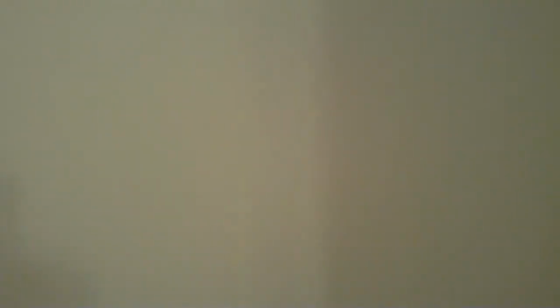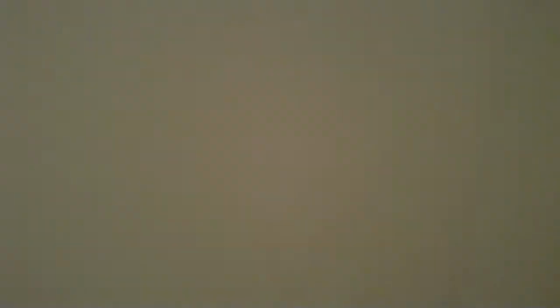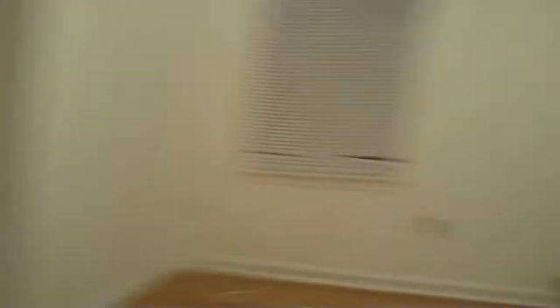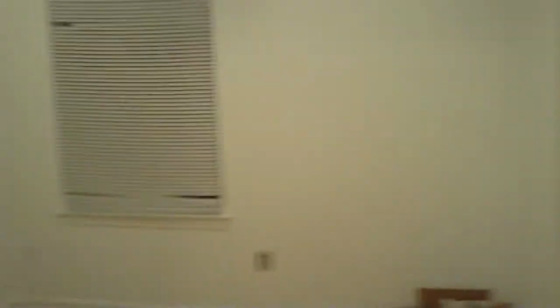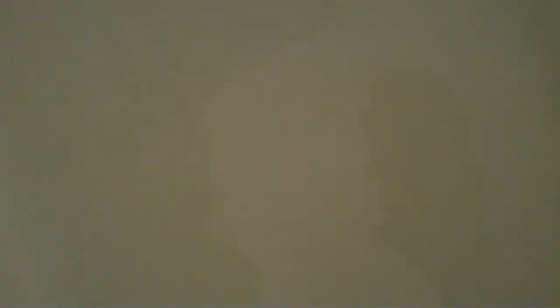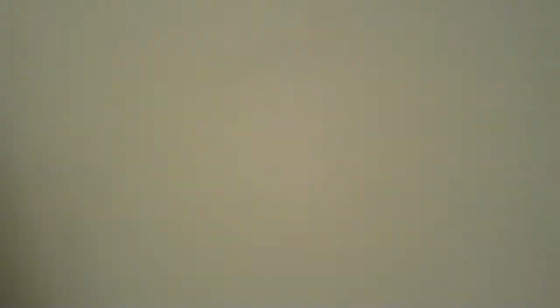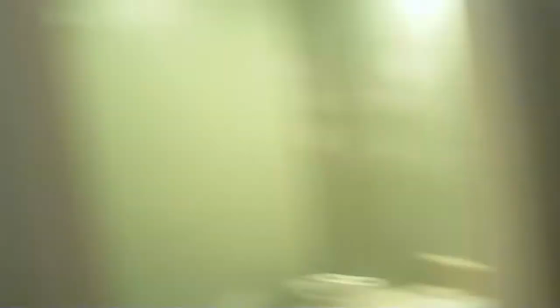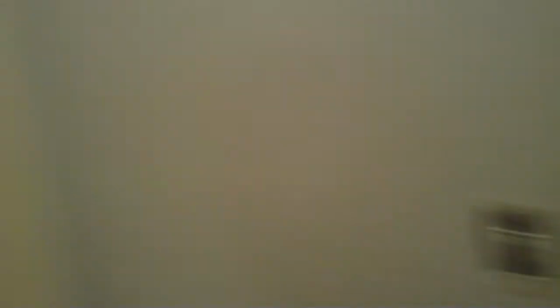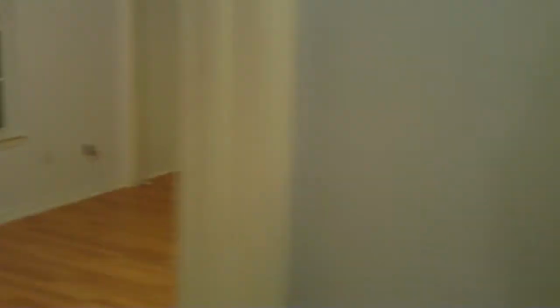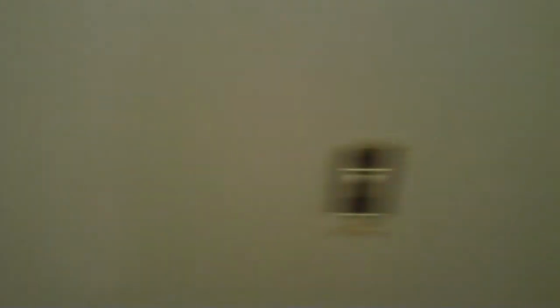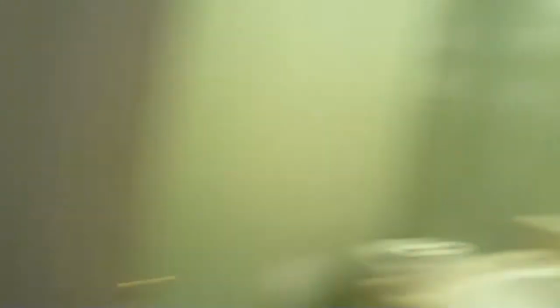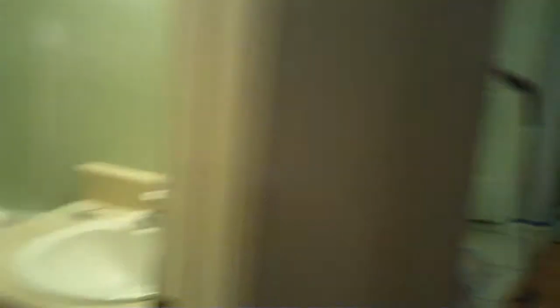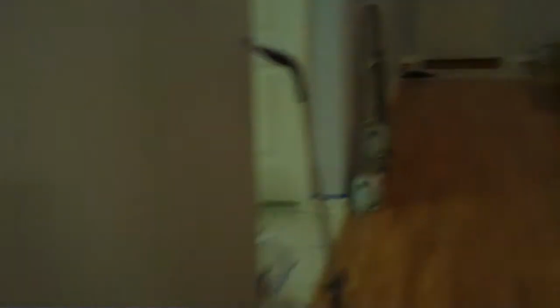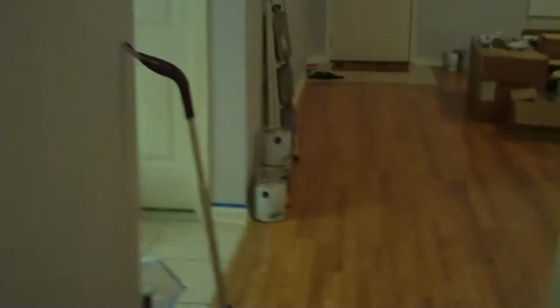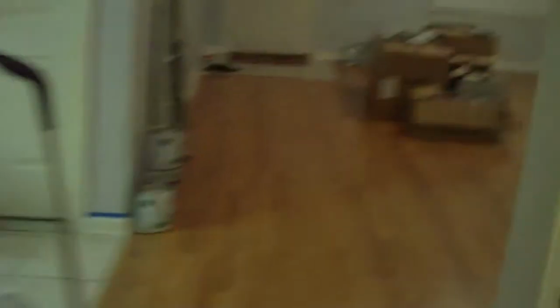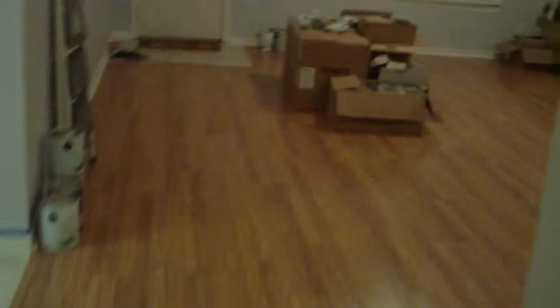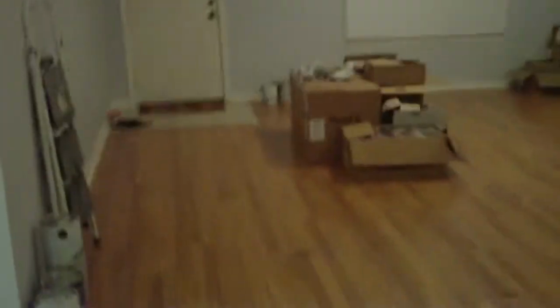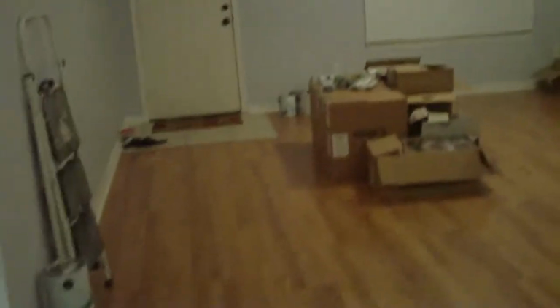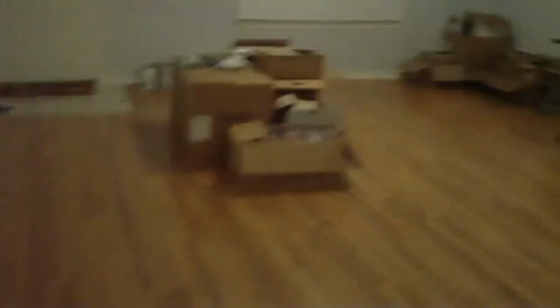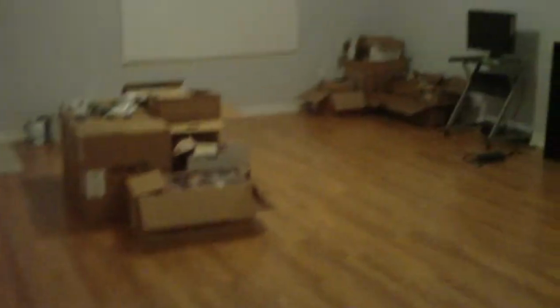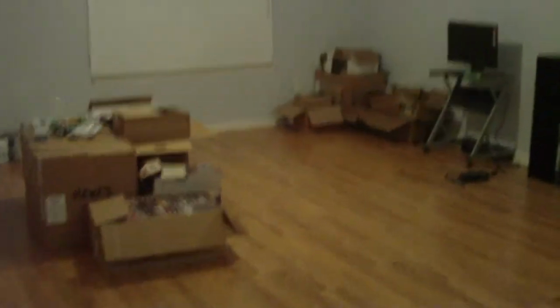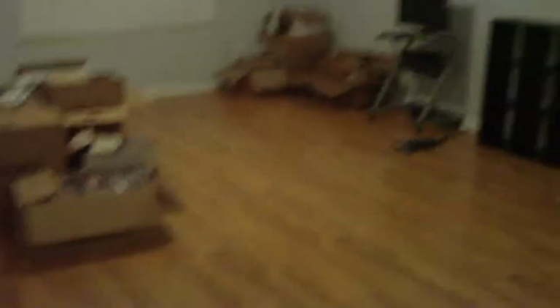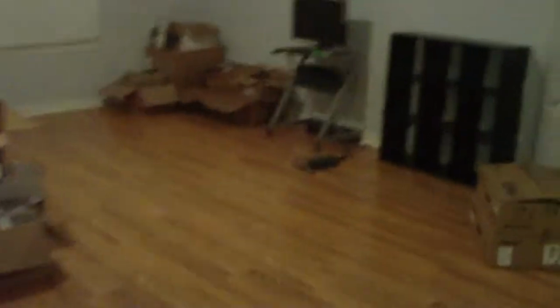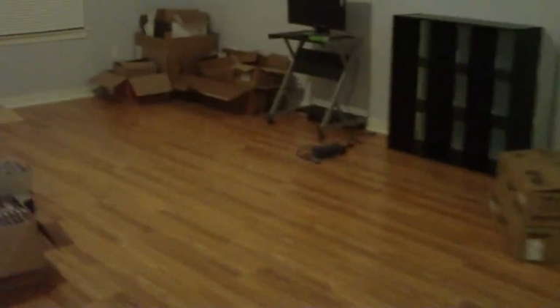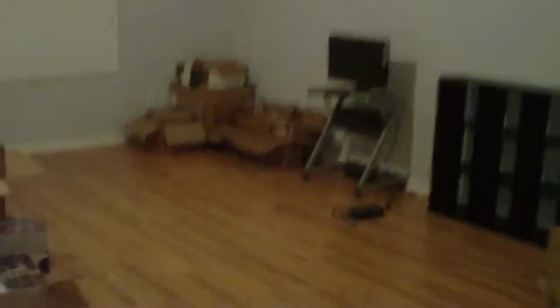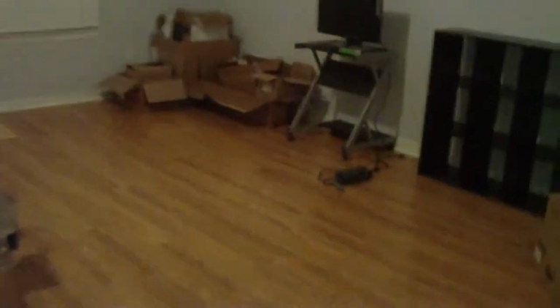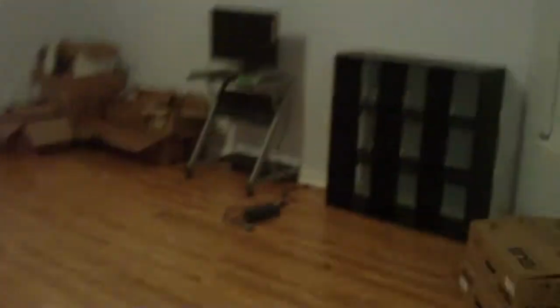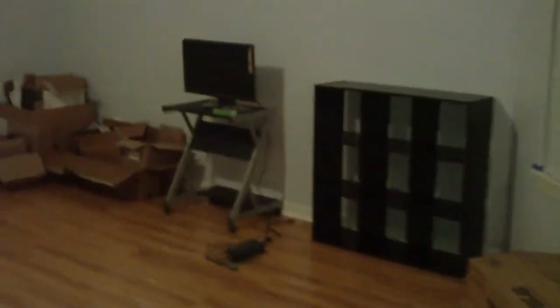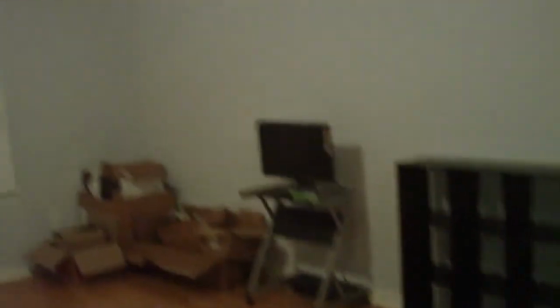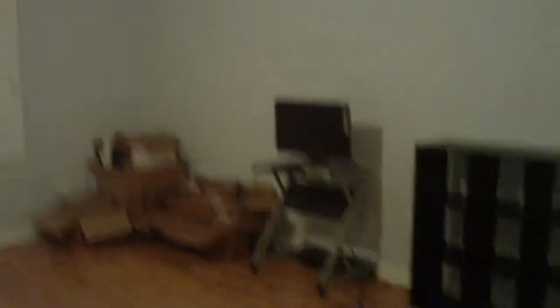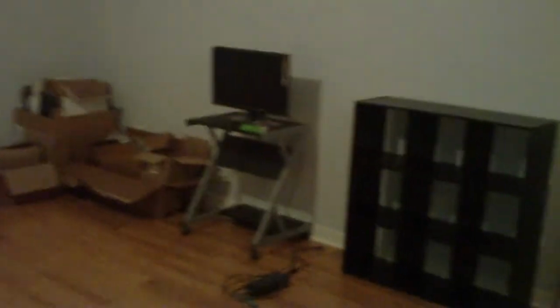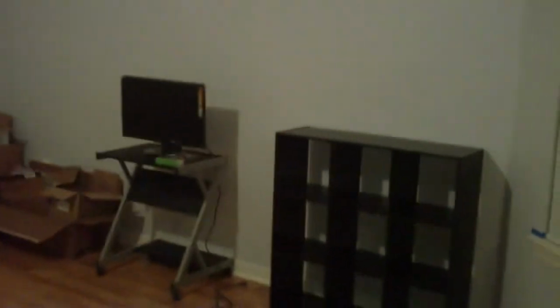Official move-in date as far as furniture, bed, couches, things like that — it's going to be June 22nd, I believe. My phone is always going off. As we get more done, we will post more videos.